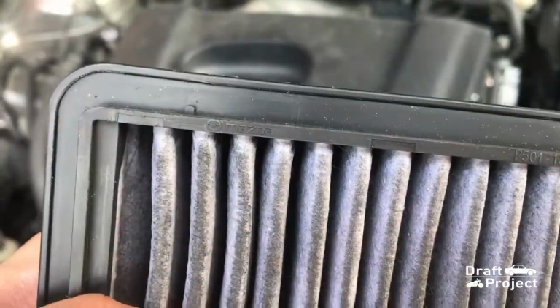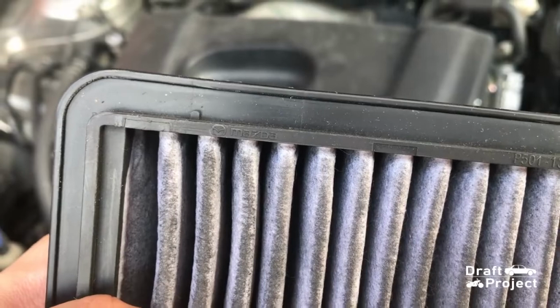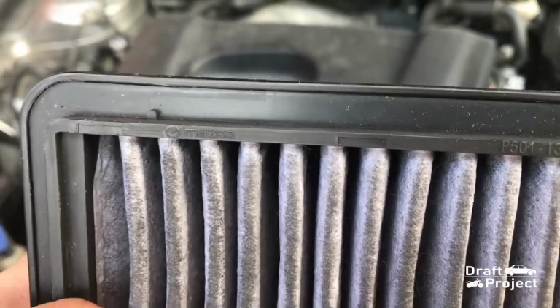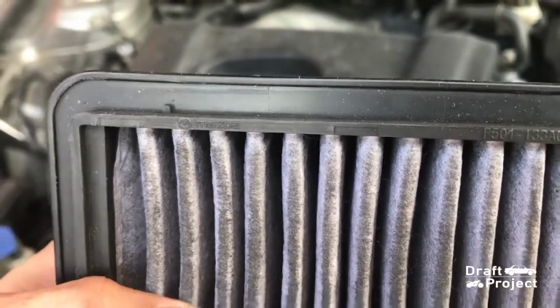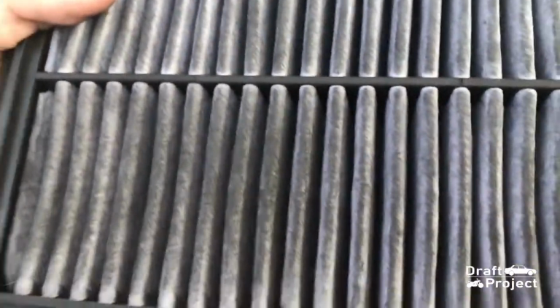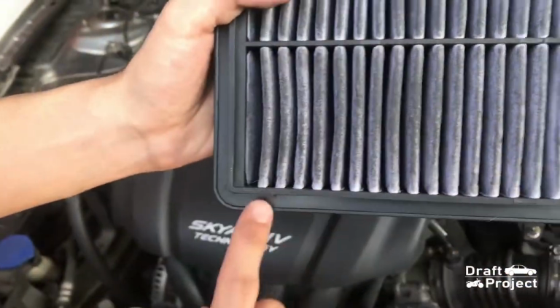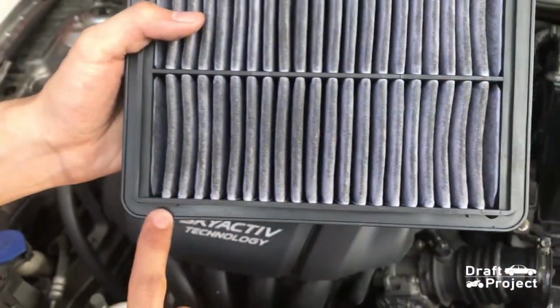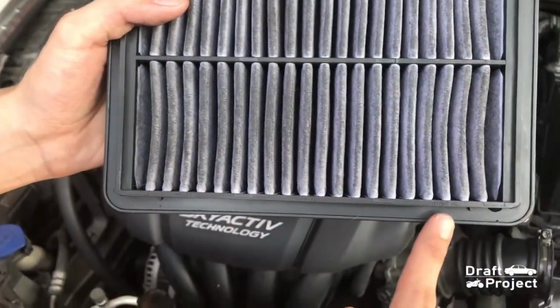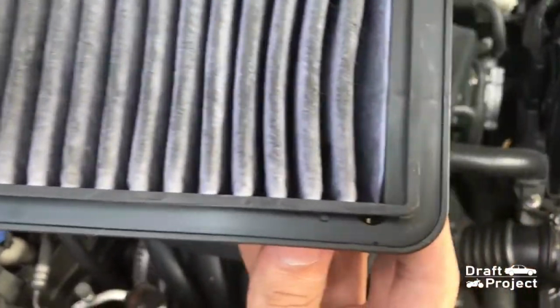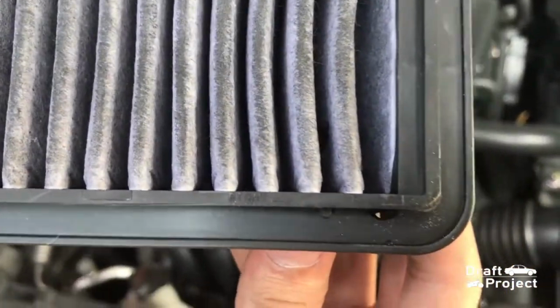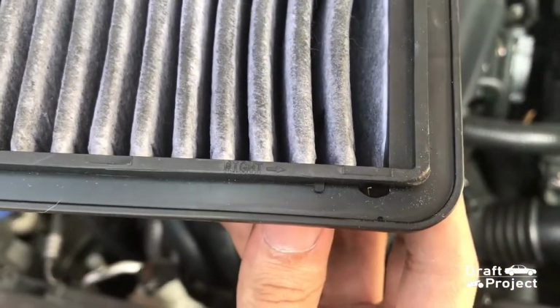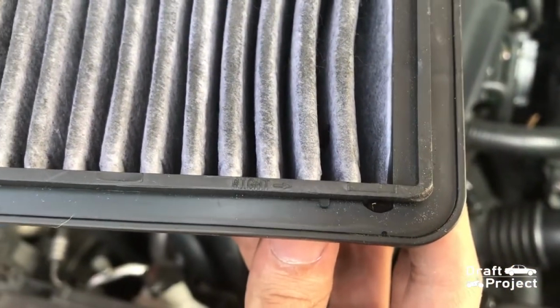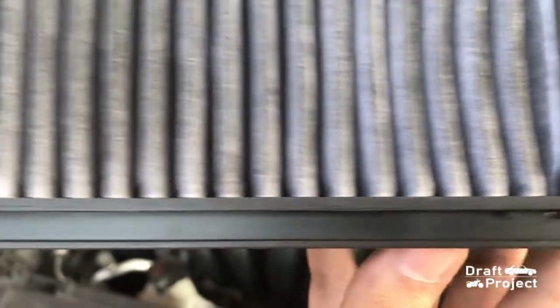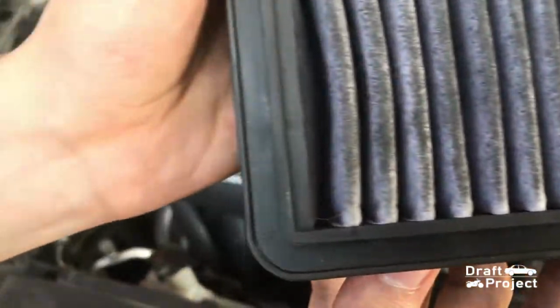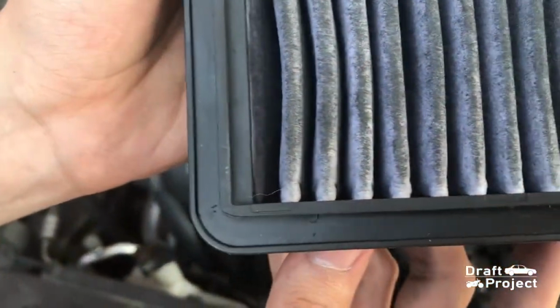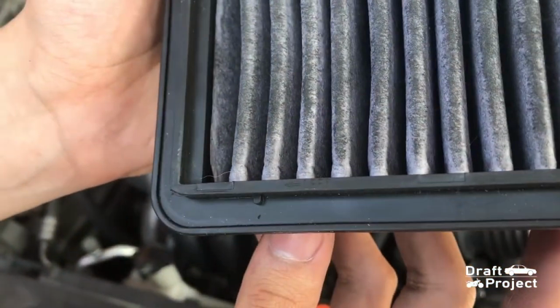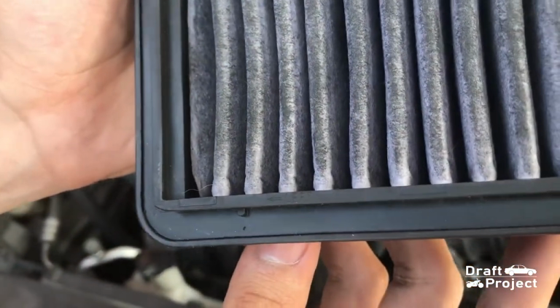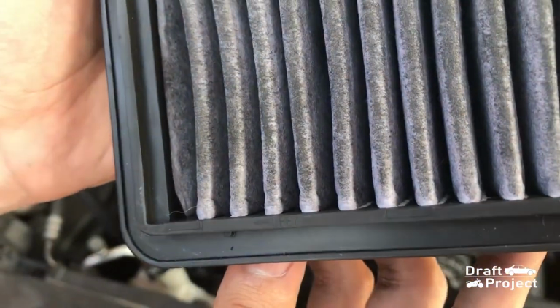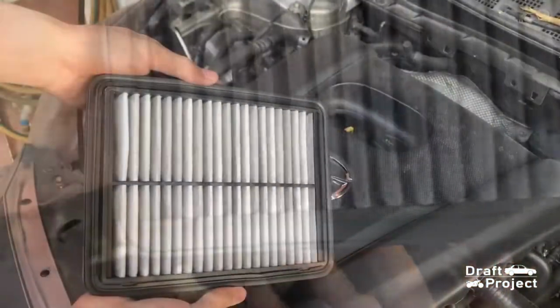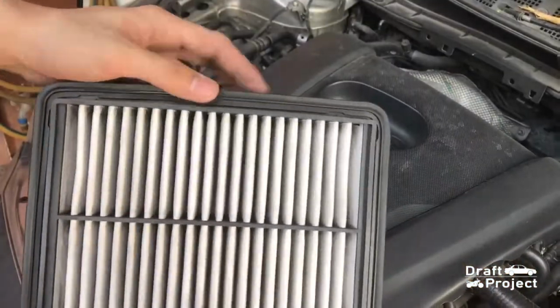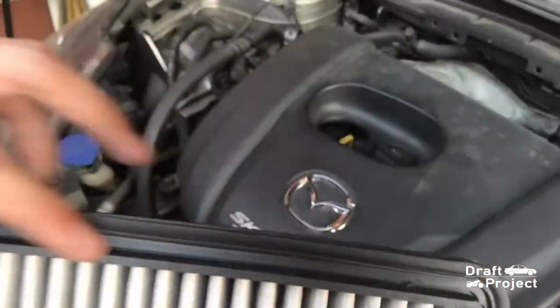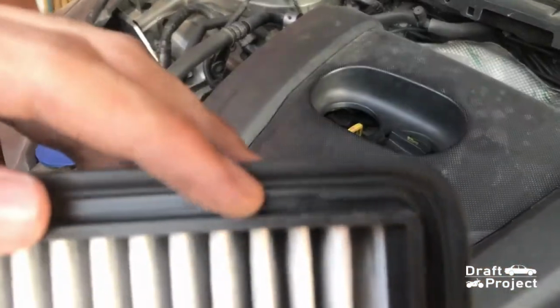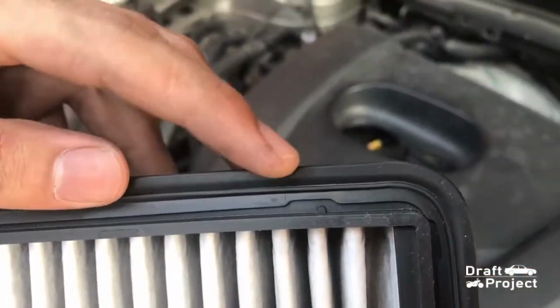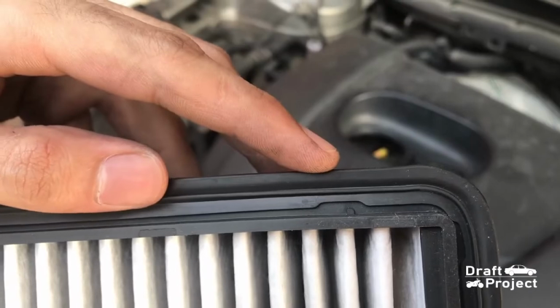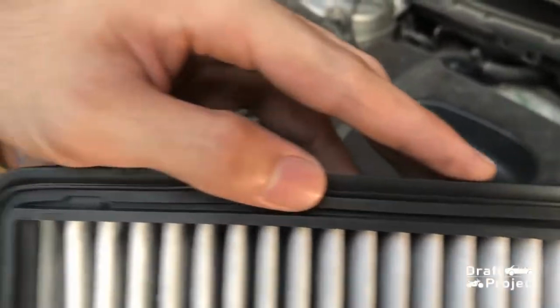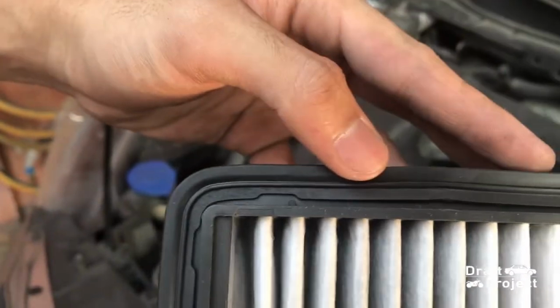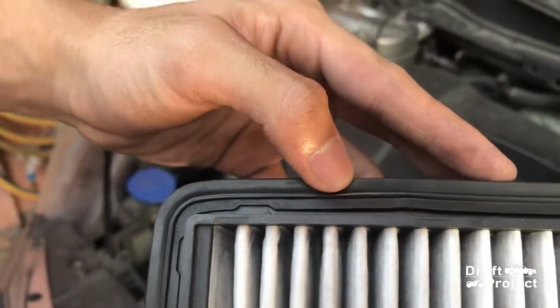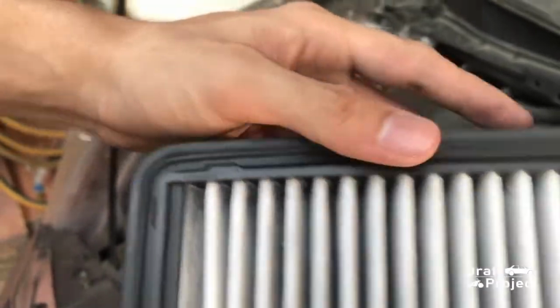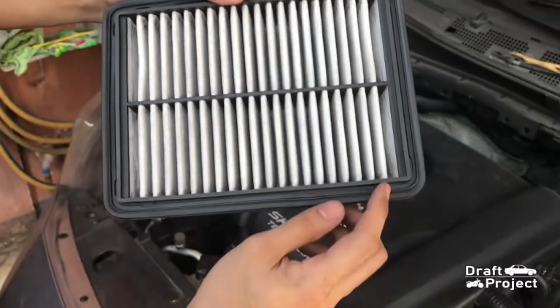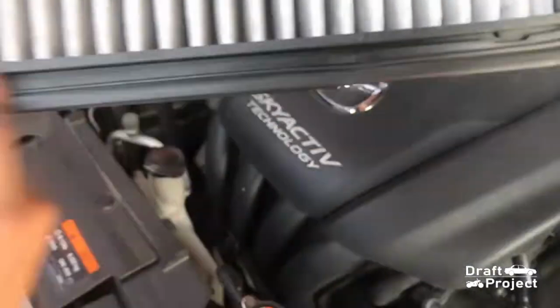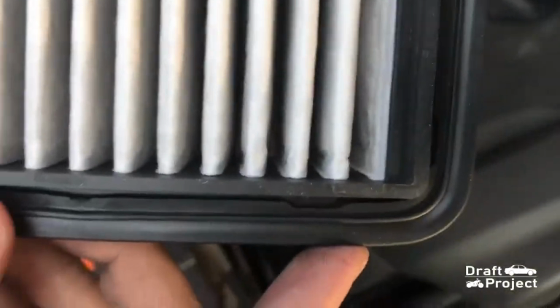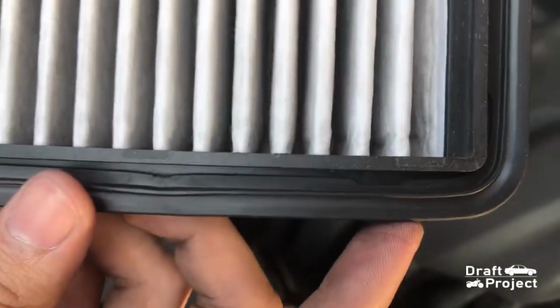This is the original Mazda filter. If you look closely, you will see an indication on how the filter should be placed. The replacement filter doesn't have any markings, which means you can install it in any way you want.